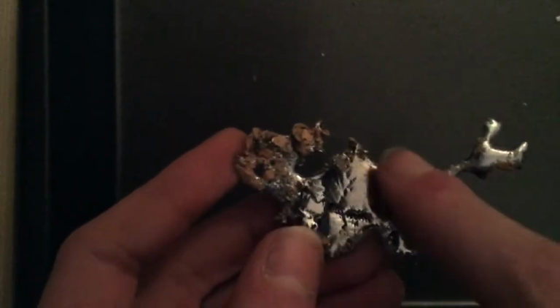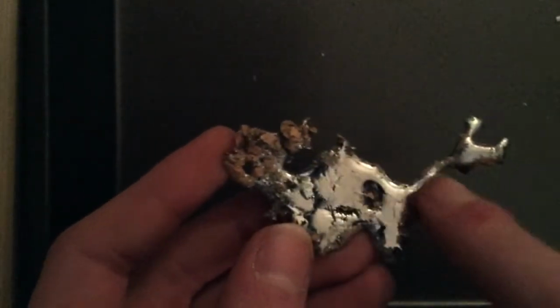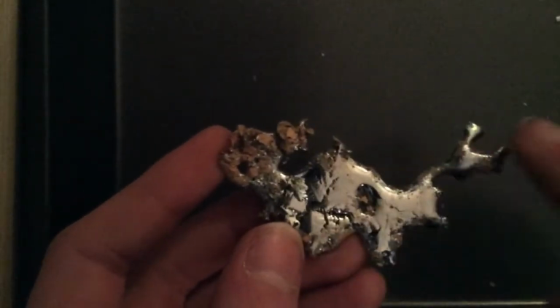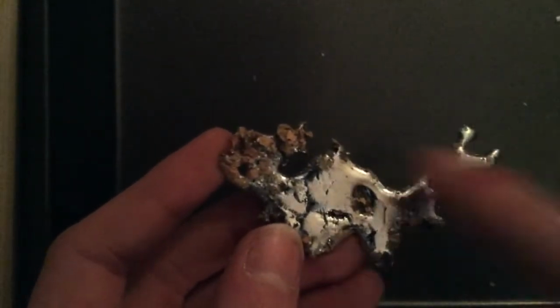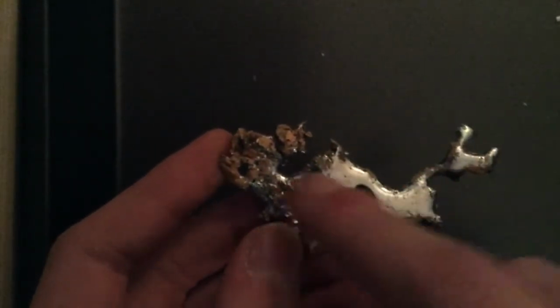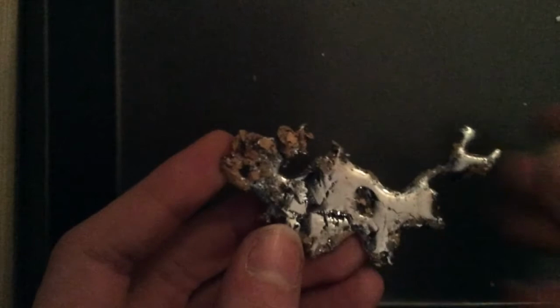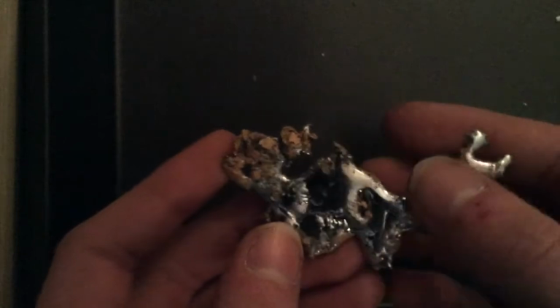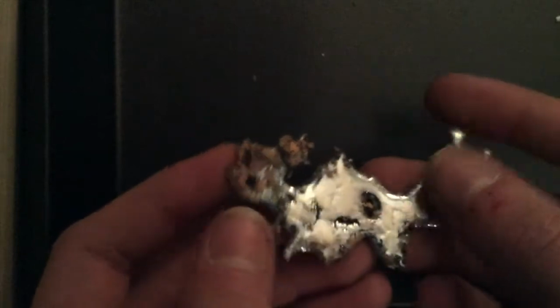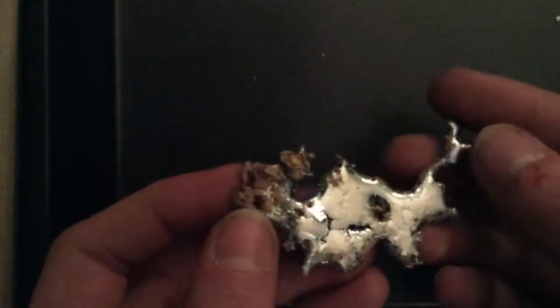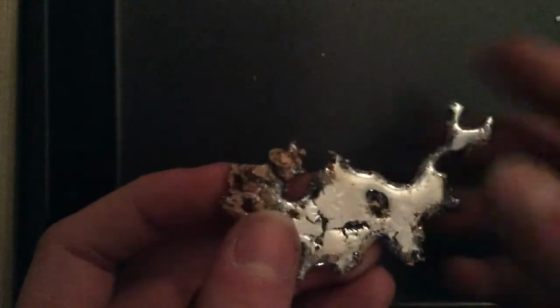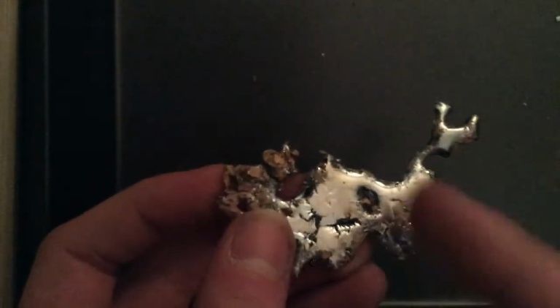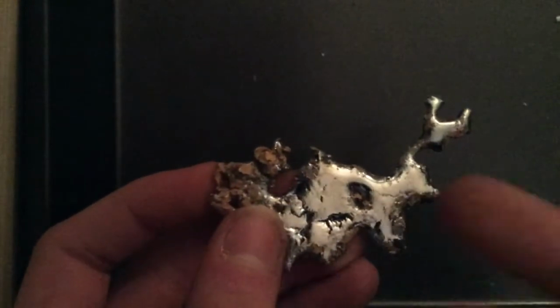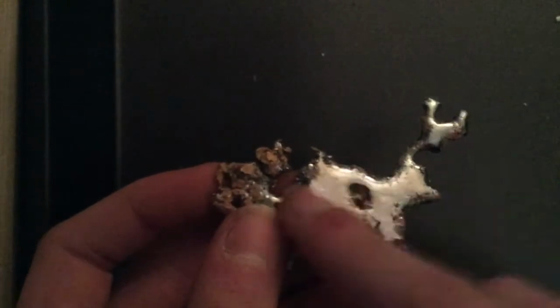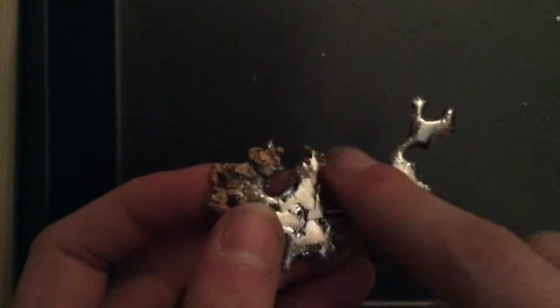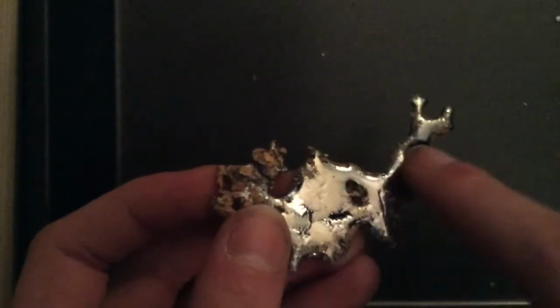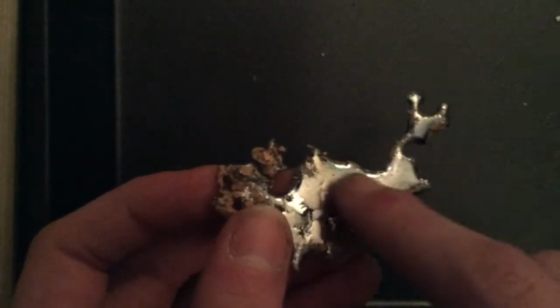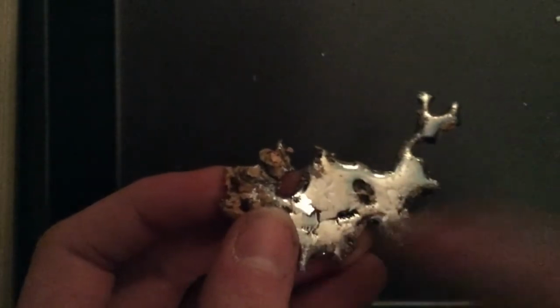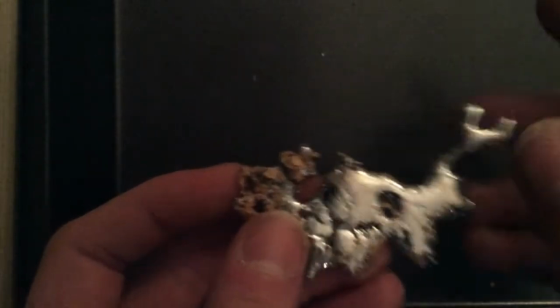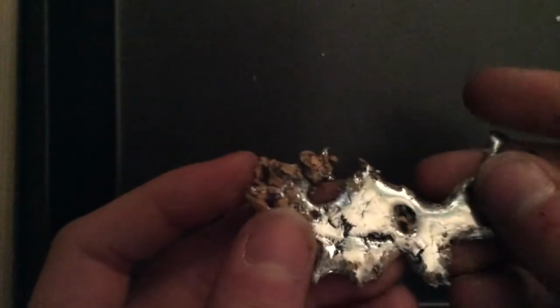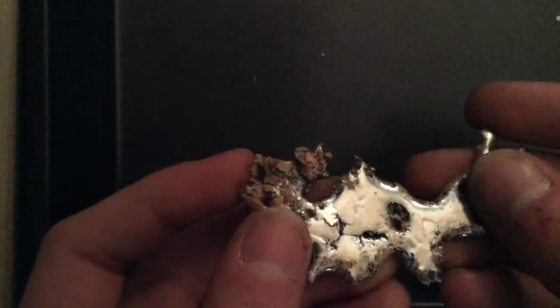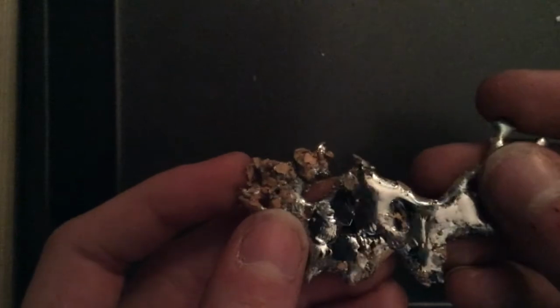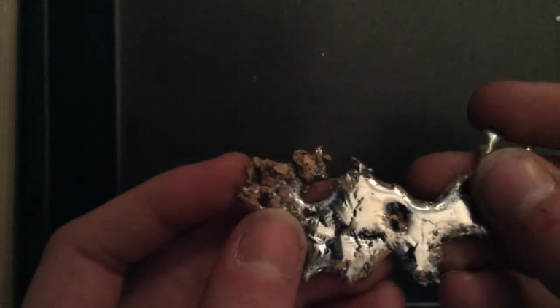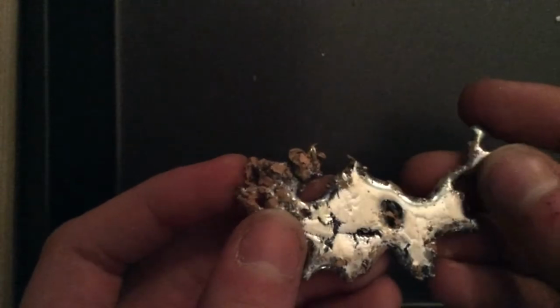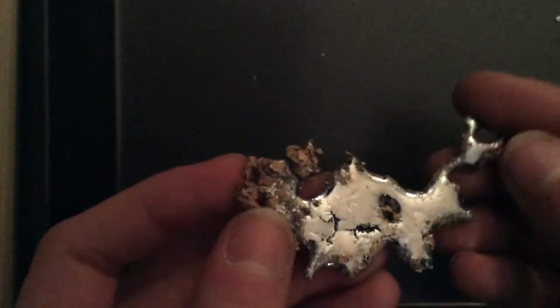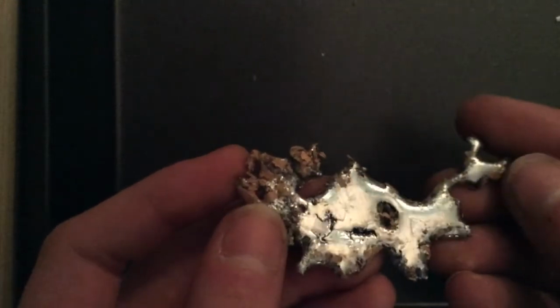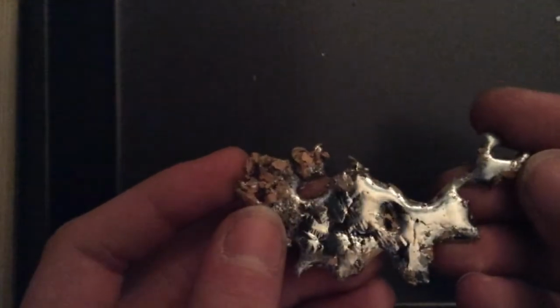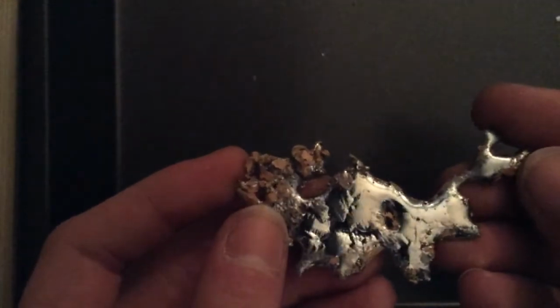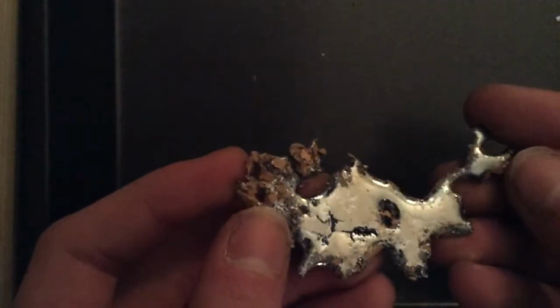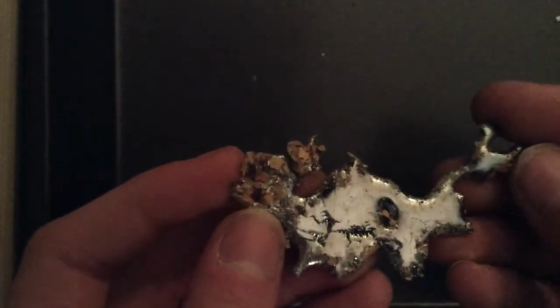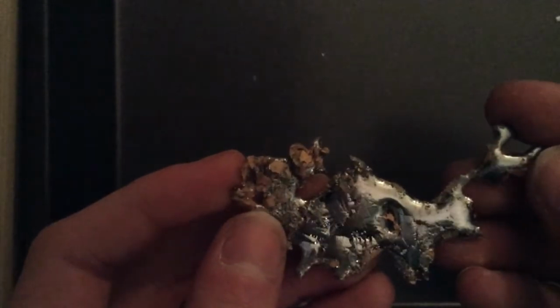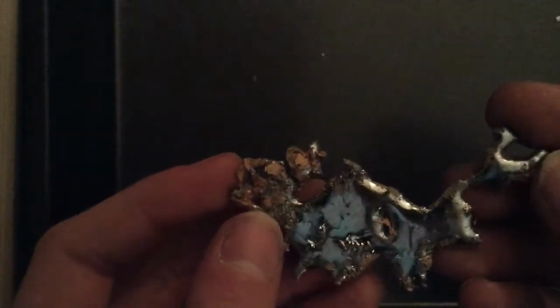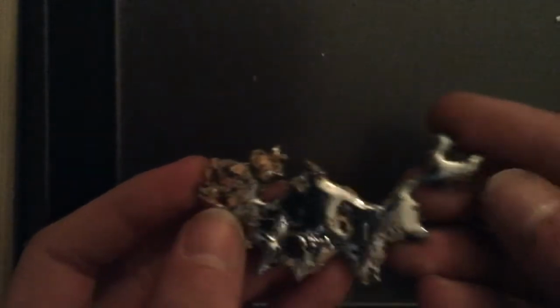This one formed an oxide layer over it as it was cooling, so now it has protection from any further dulling, and it should stay like this for a long time. I really like those crystals, though.